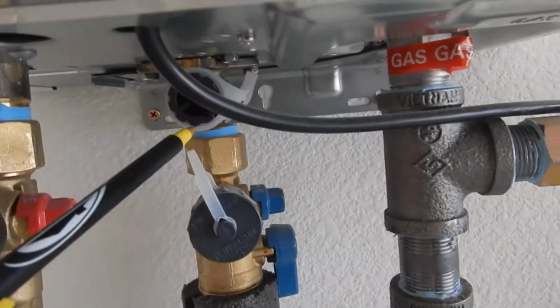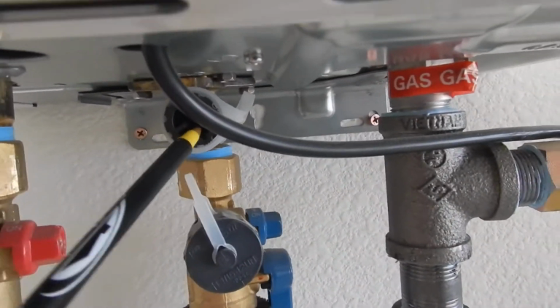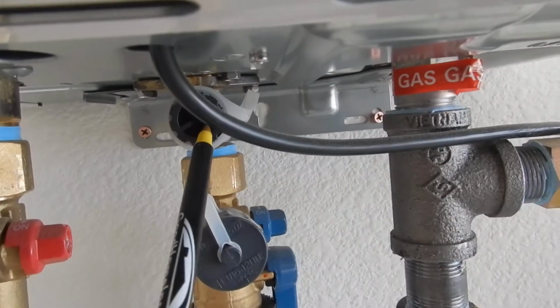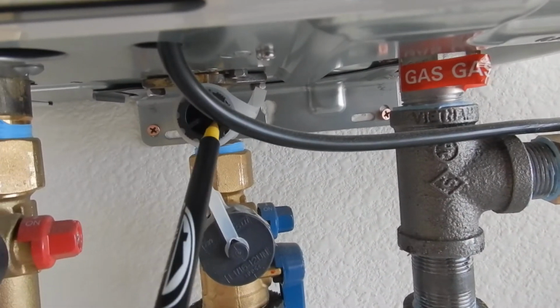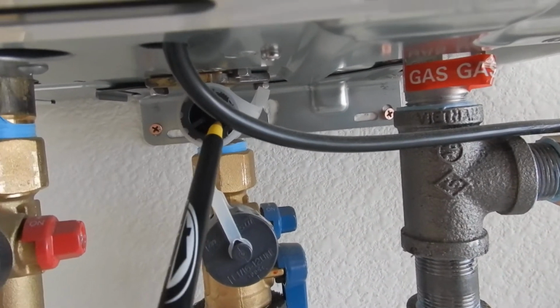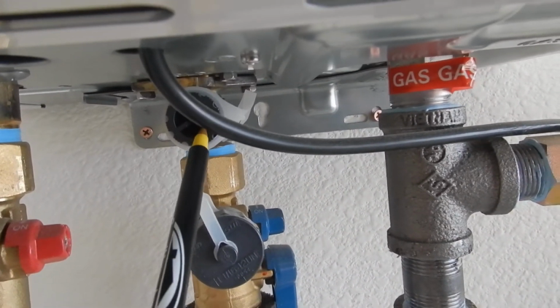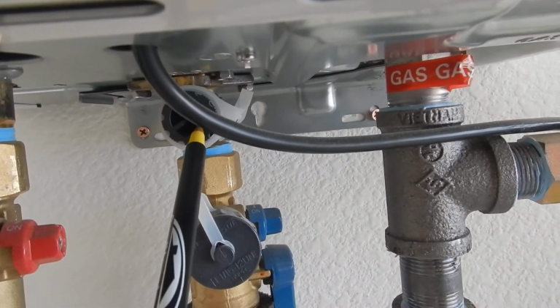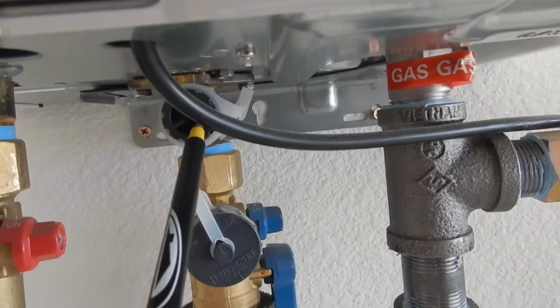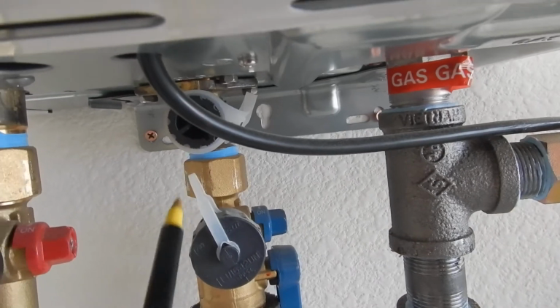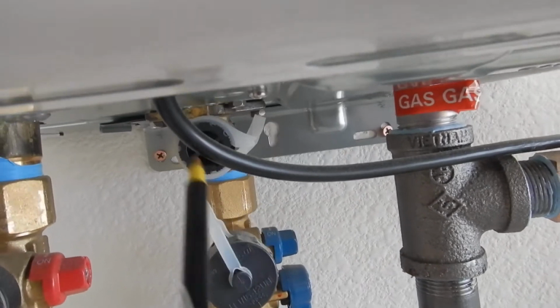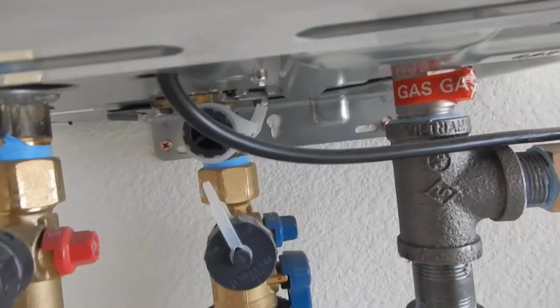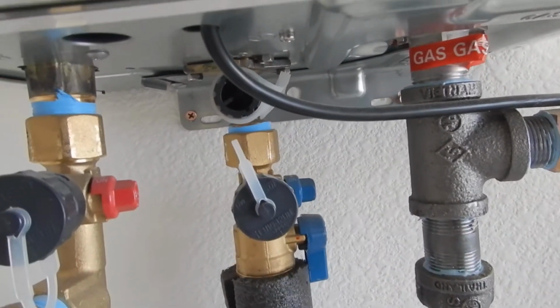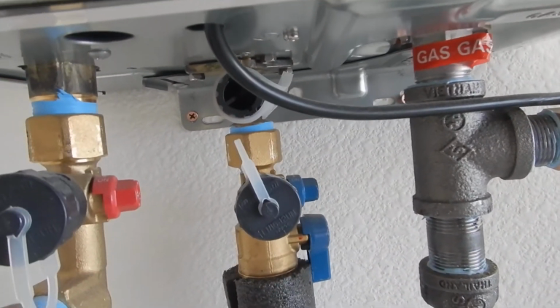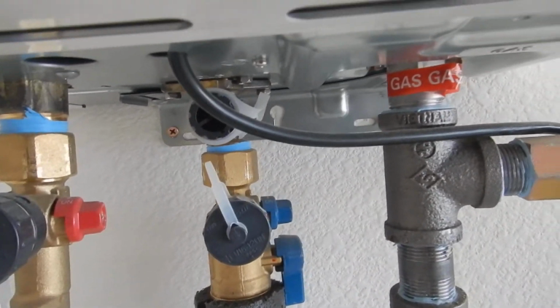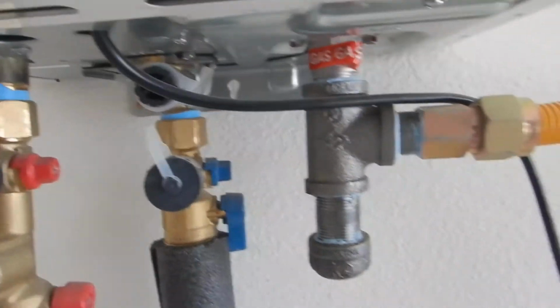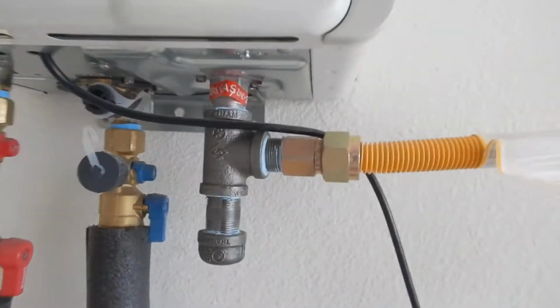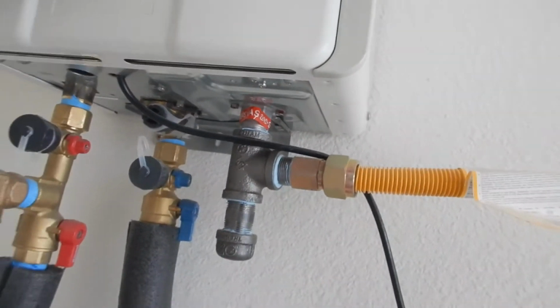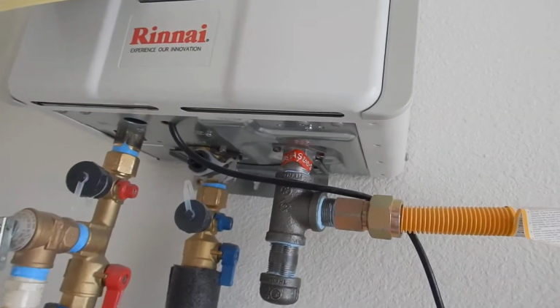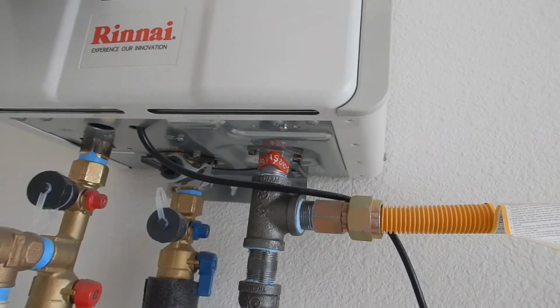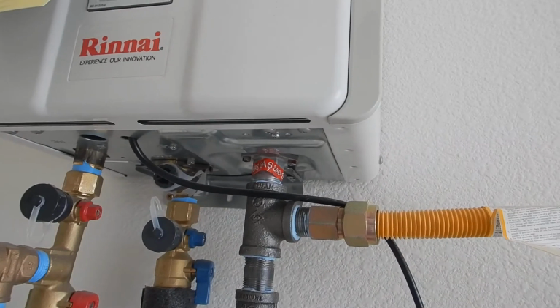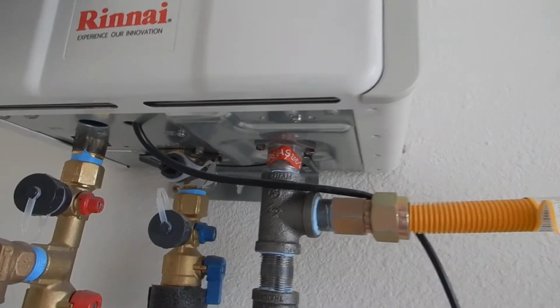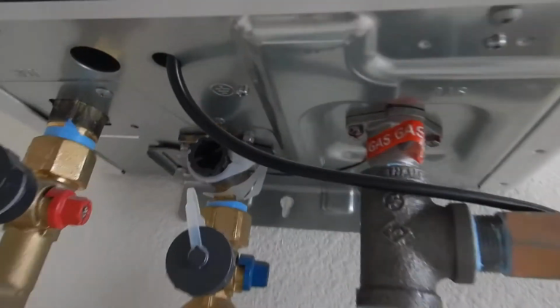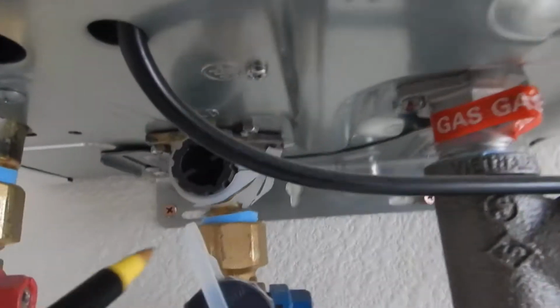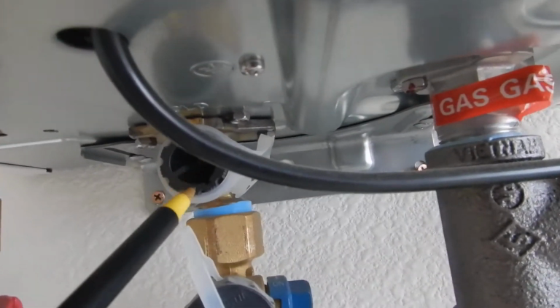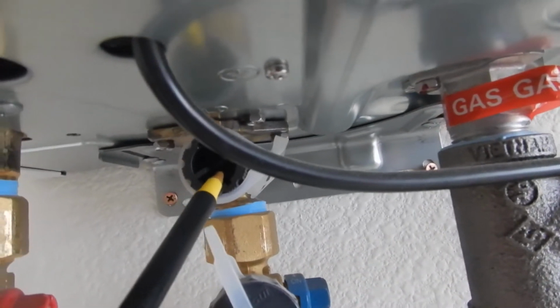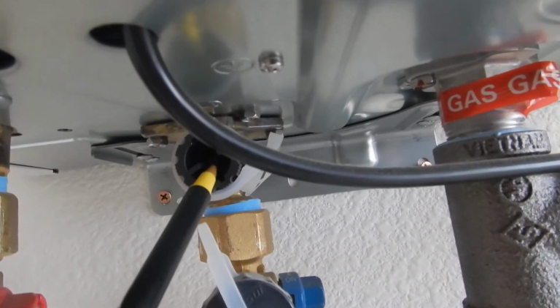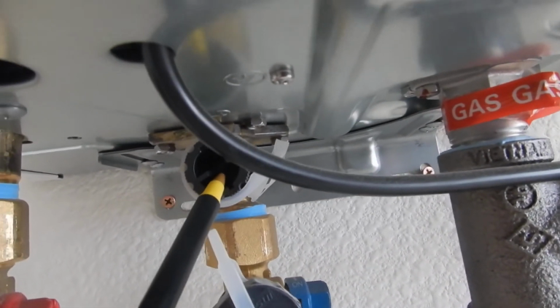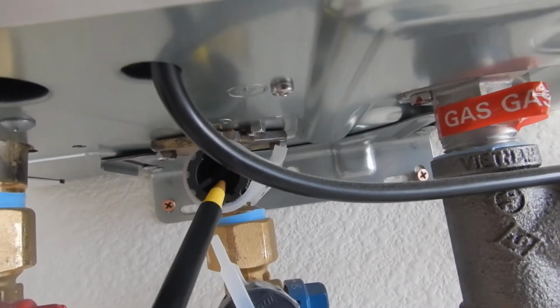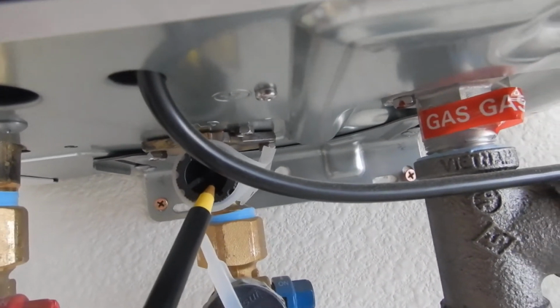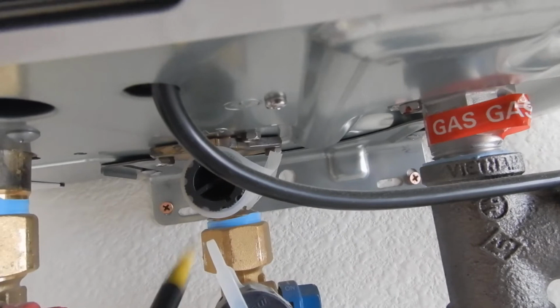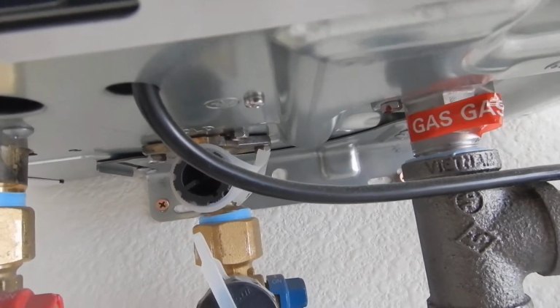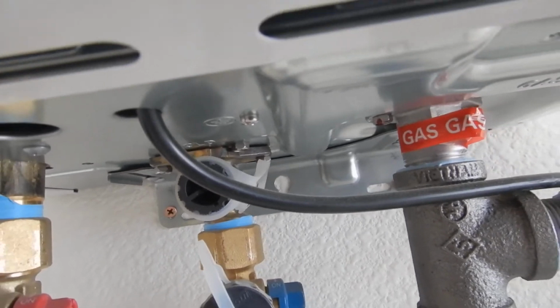This is a screen — your inflow screen — and these things are notorious for clogging up and failing prematurely. This might last 10 years, it might last 15 years. But if this isn't serviced annually, it might only last five years. Something to think about.